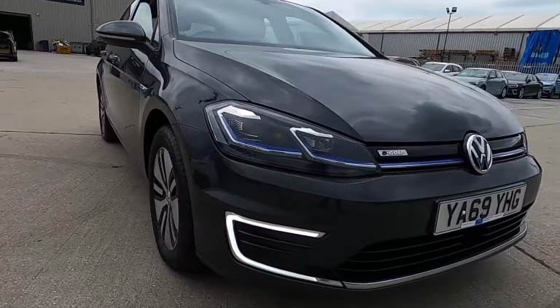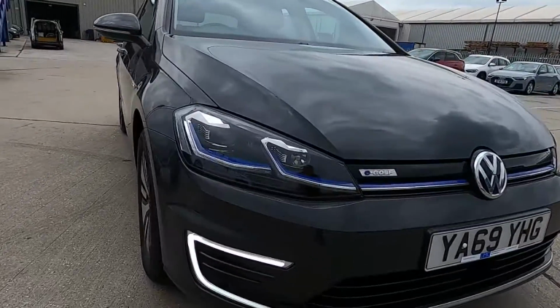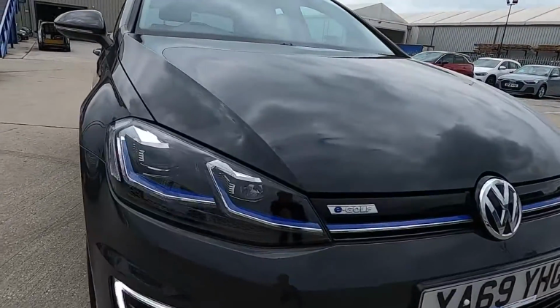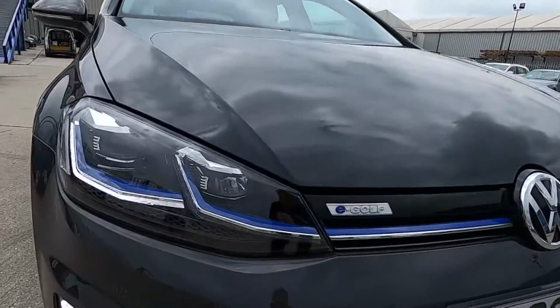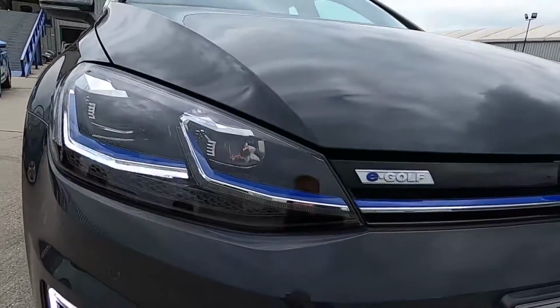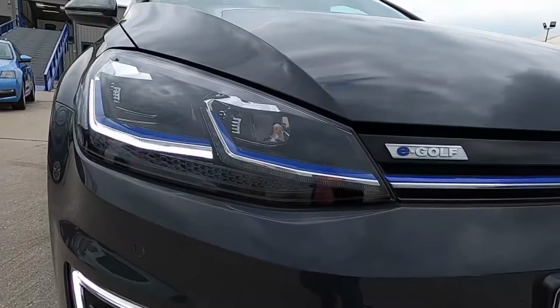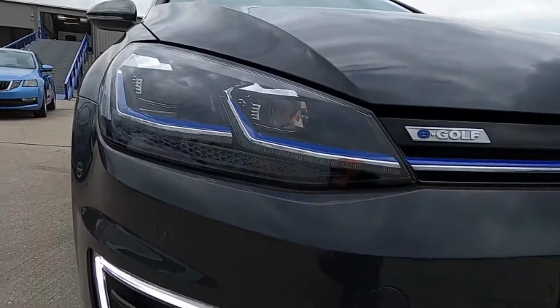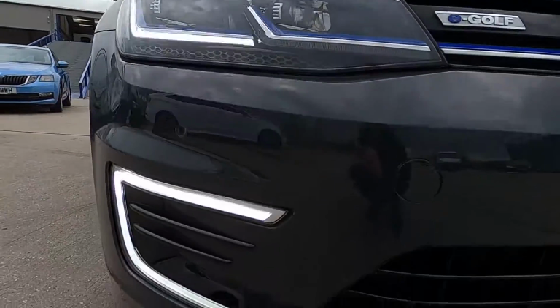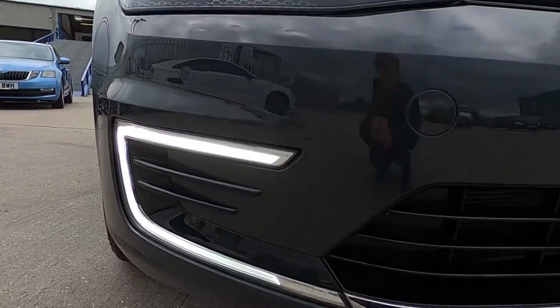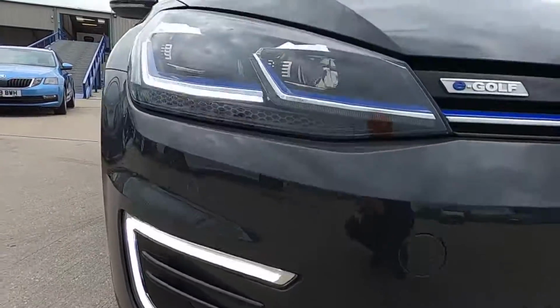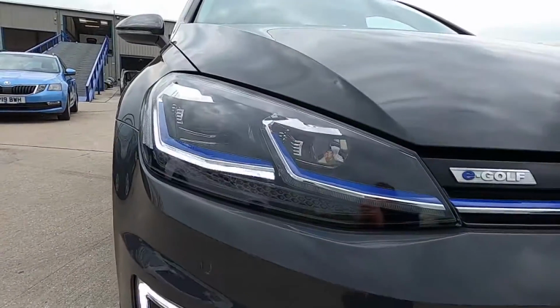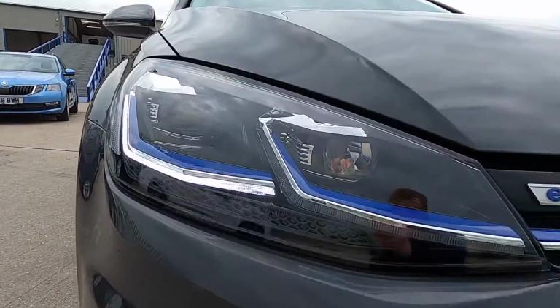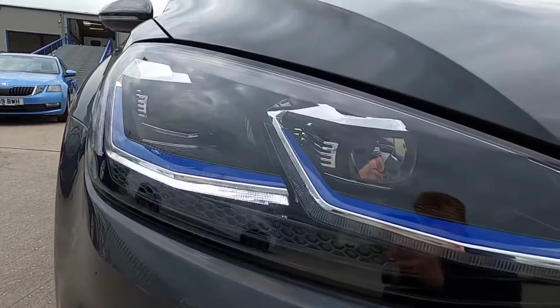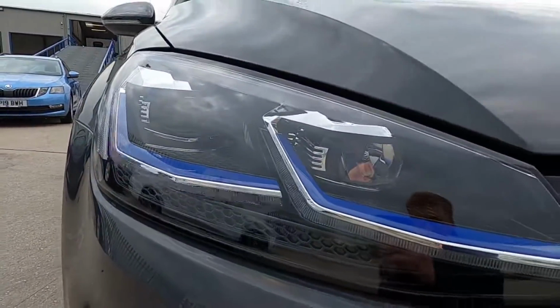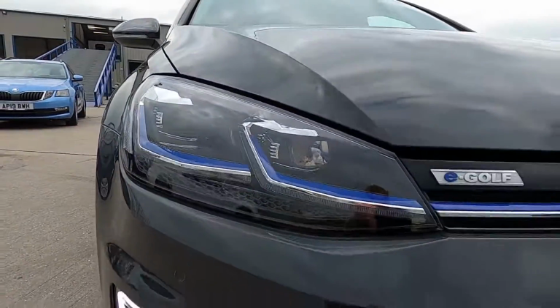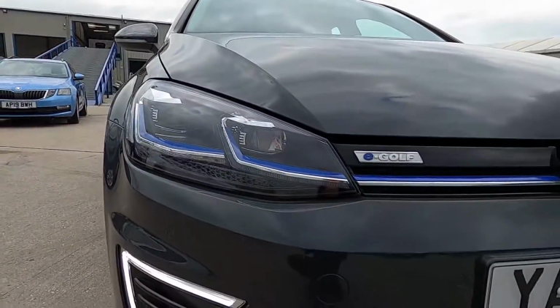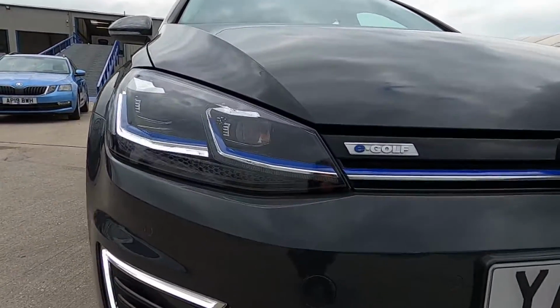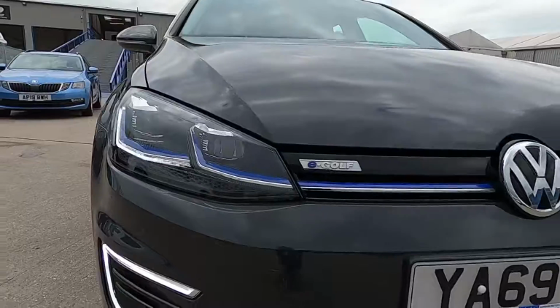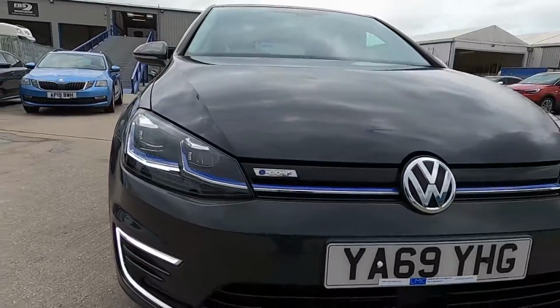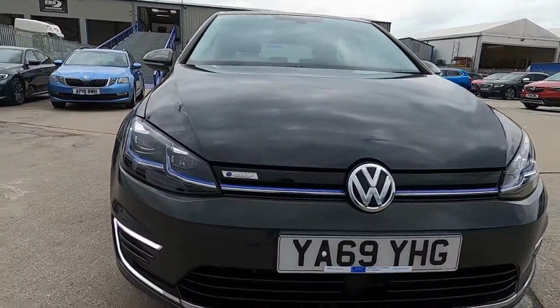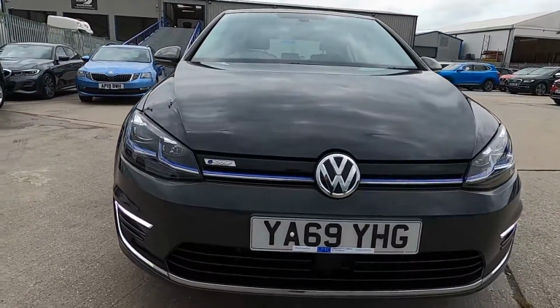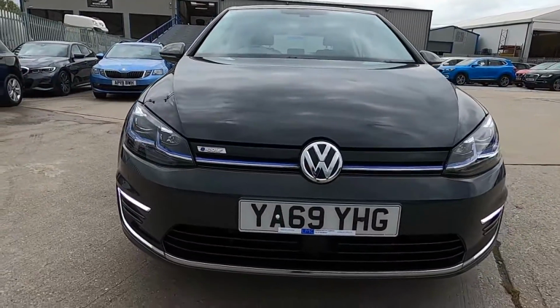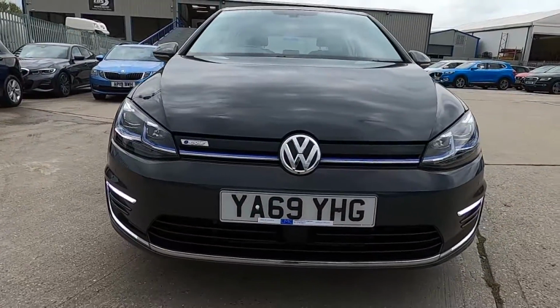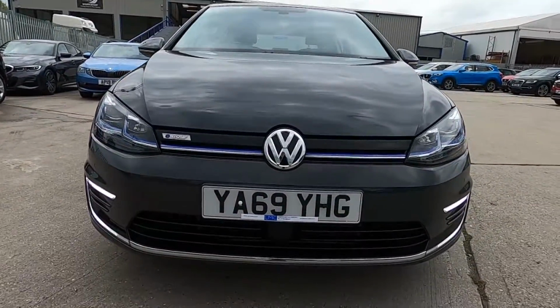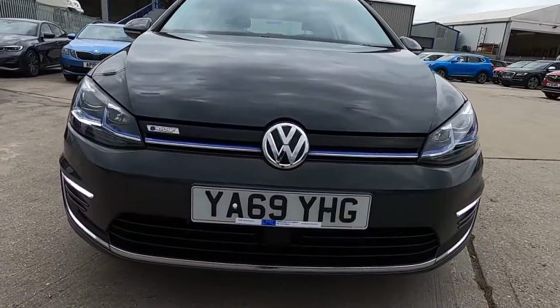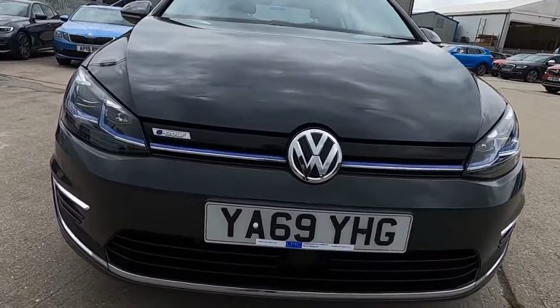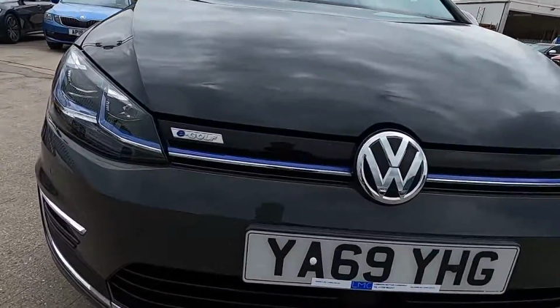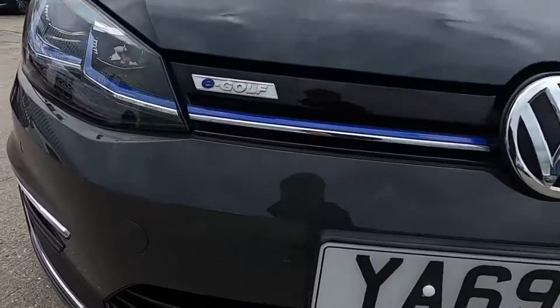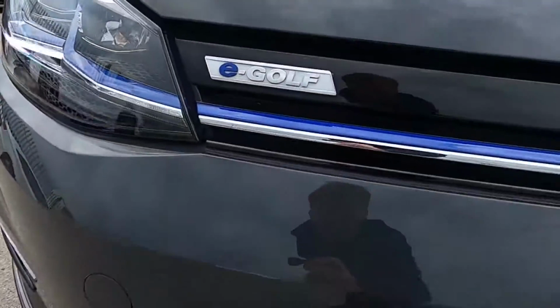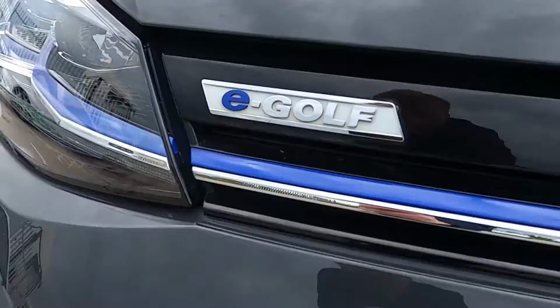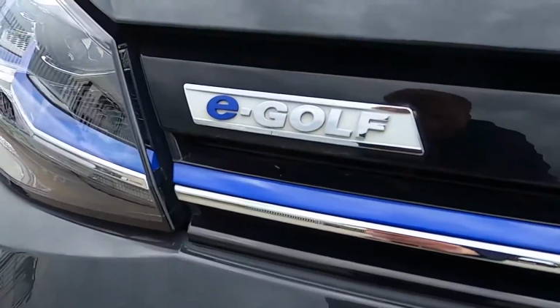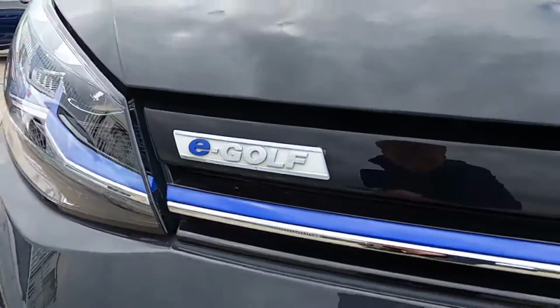At the front you've got daytime running lights. The lights may be flickering slightly but it's not like that in person — it's just down to the recording. You've also got parking sensors as well.